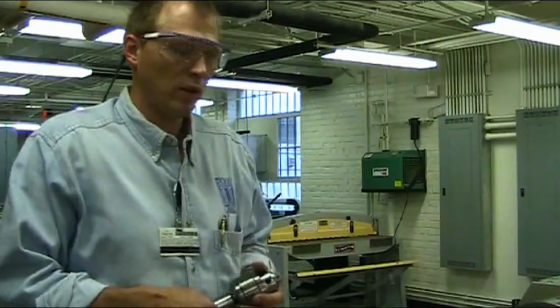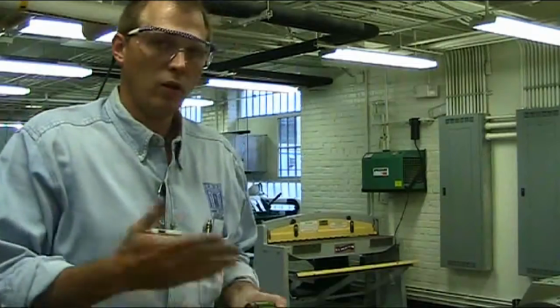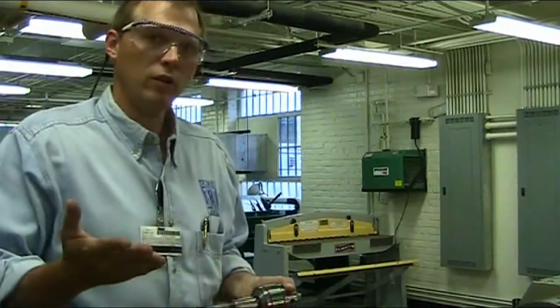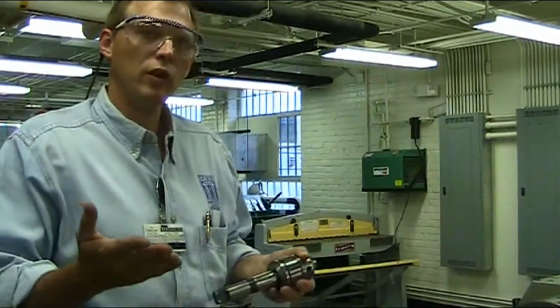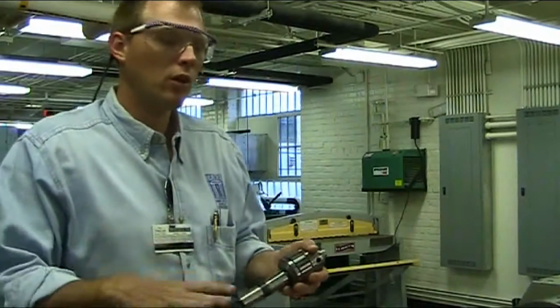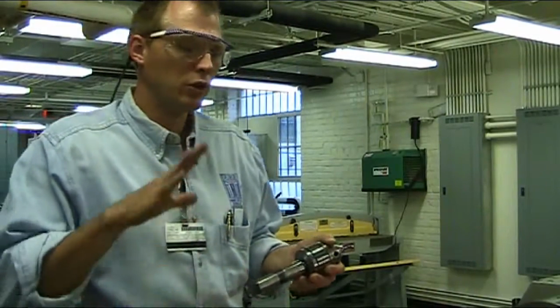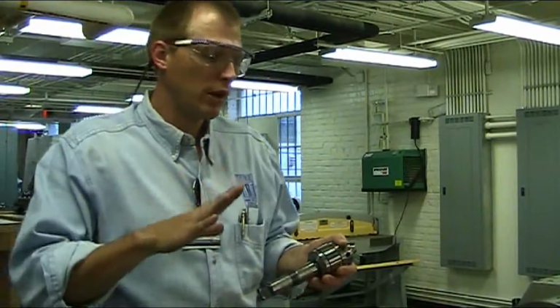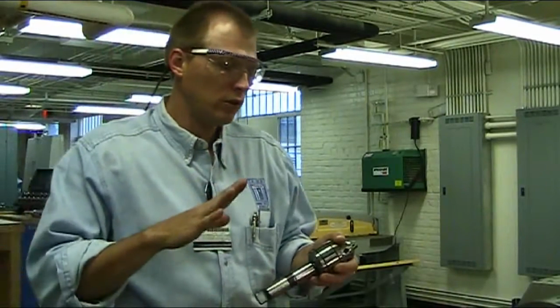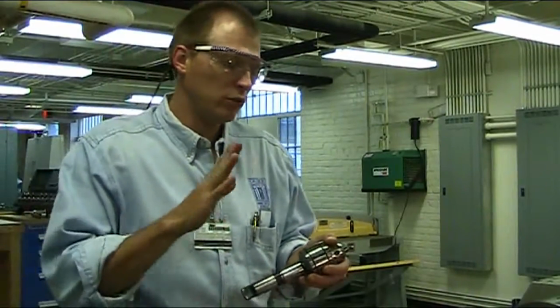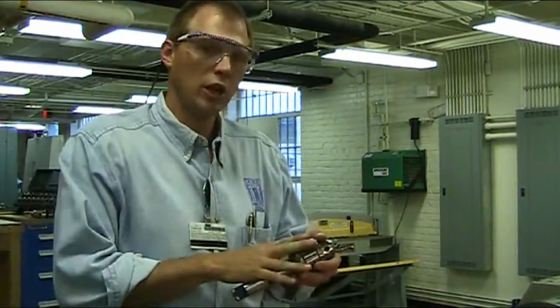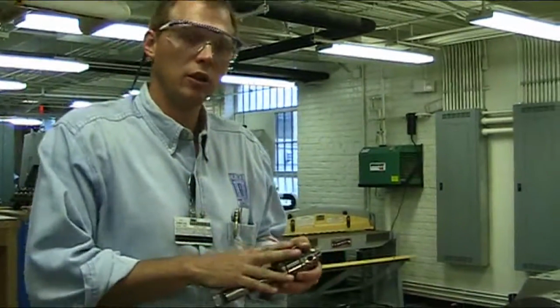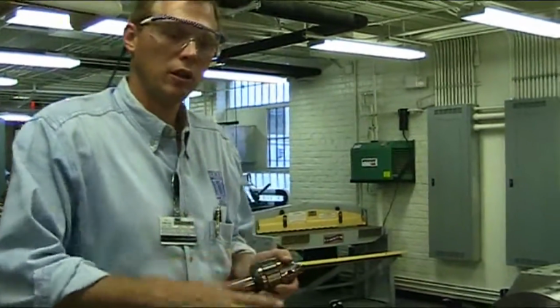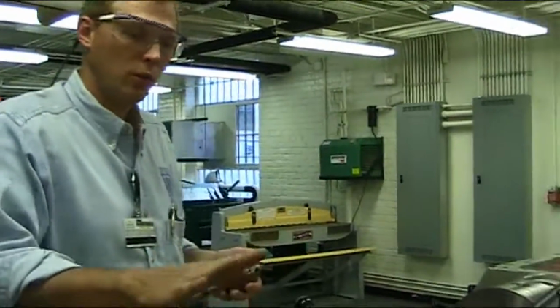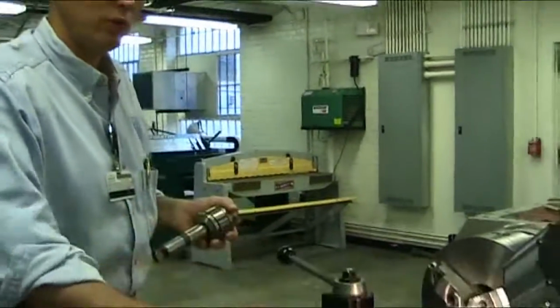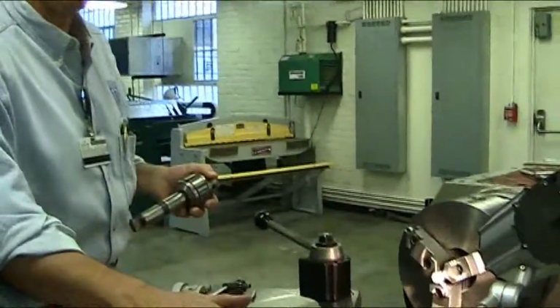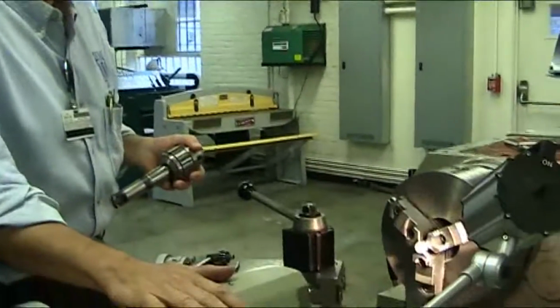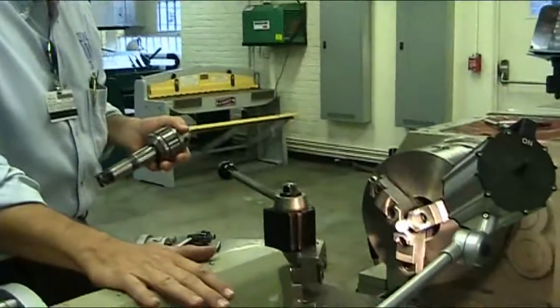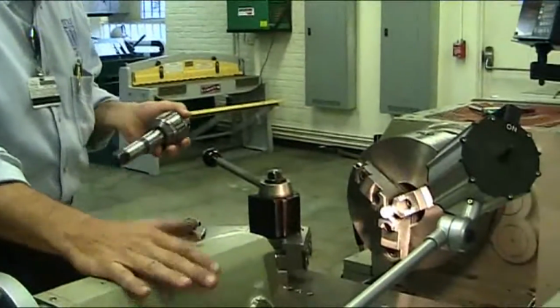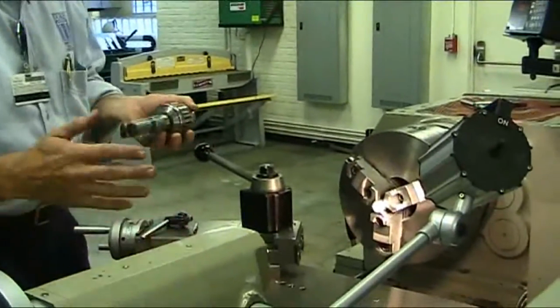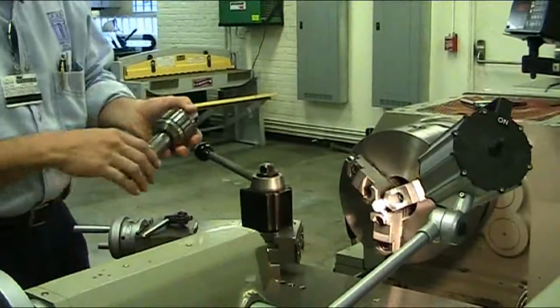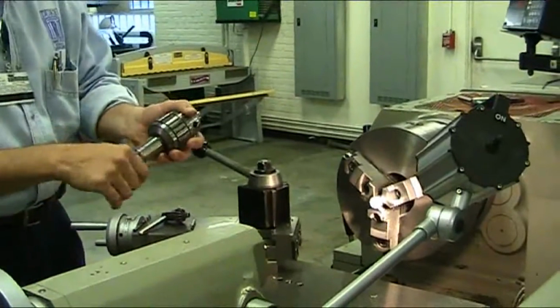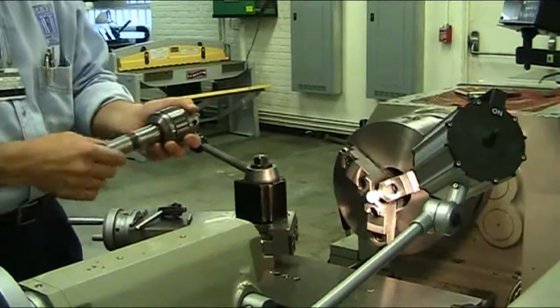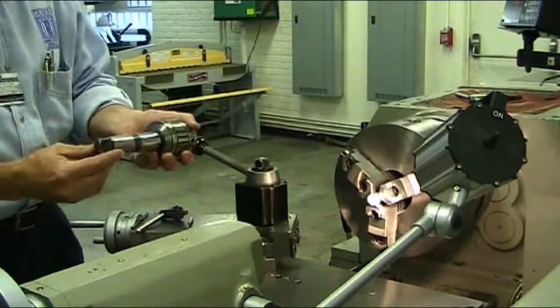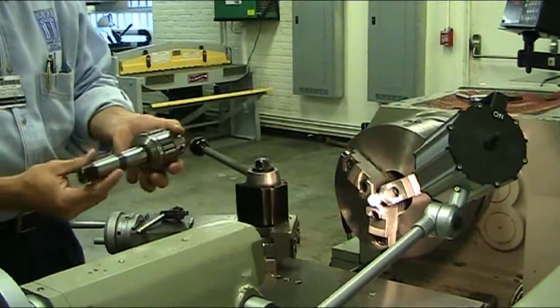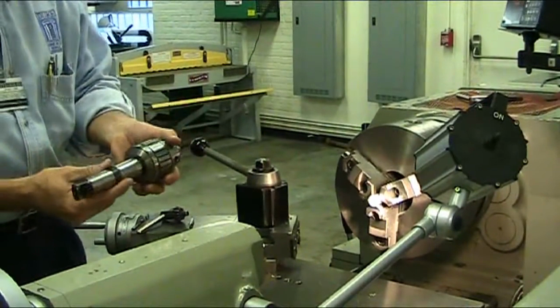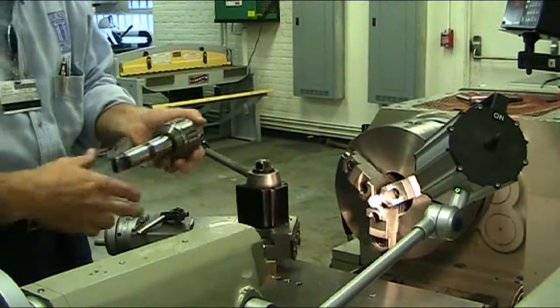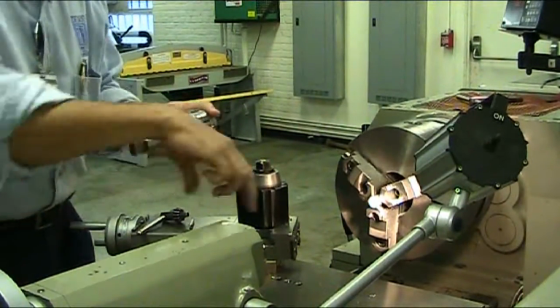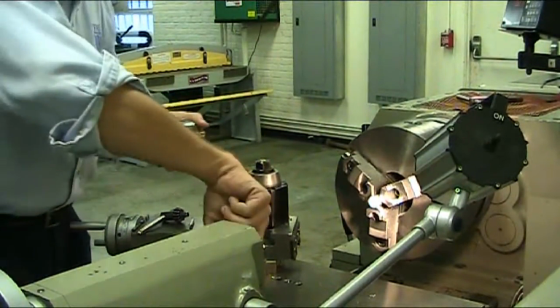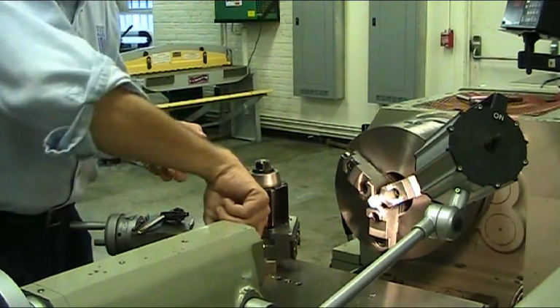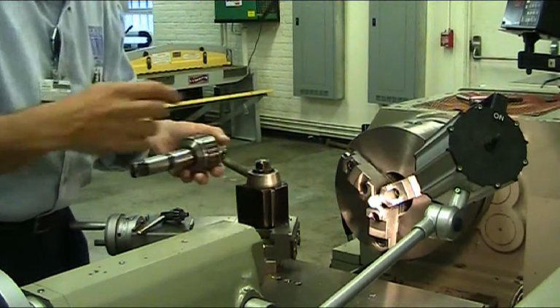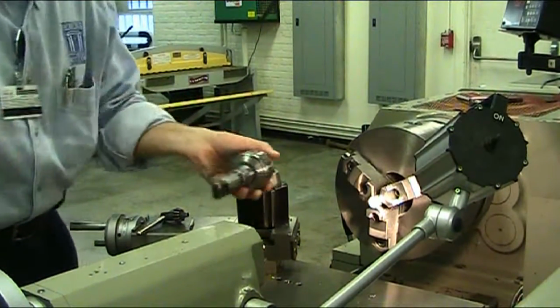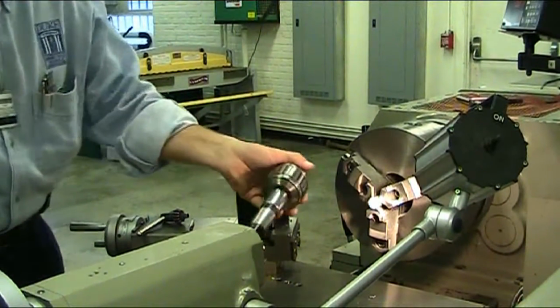On this video I'm going to show you how to use your Jacob's Chuck with your tailstock. The Jacob's Chuck has a Morse taper and the tailstock has a reverse angle.